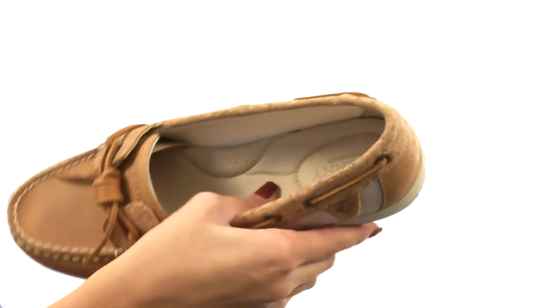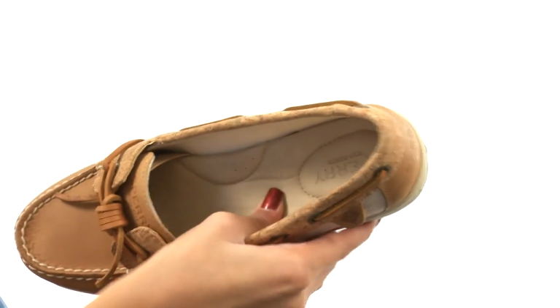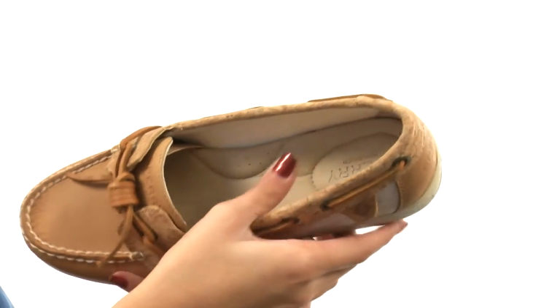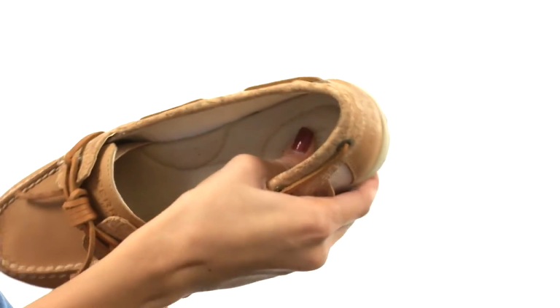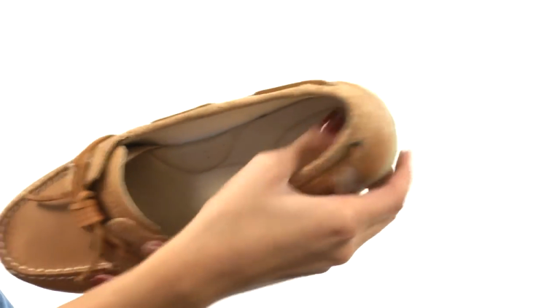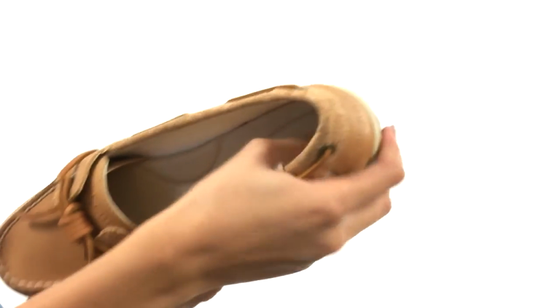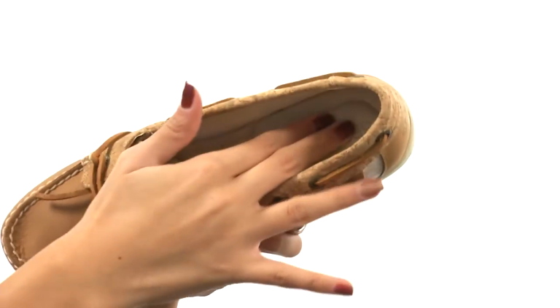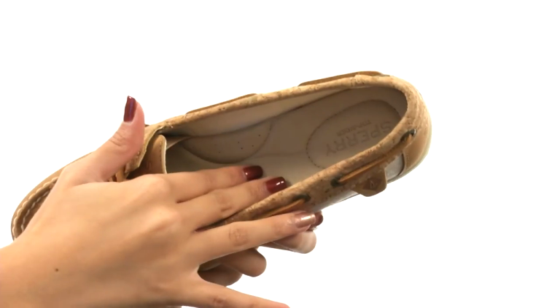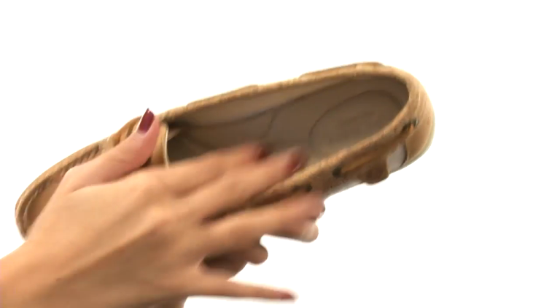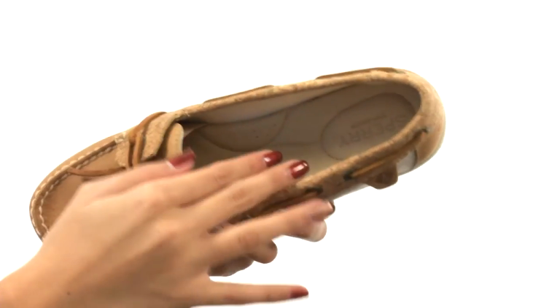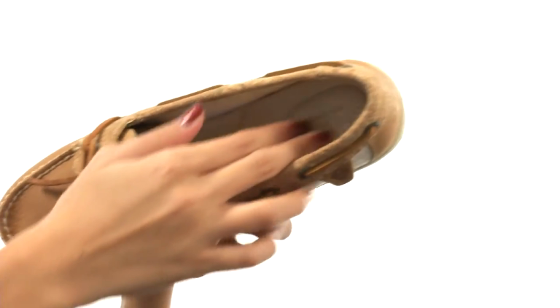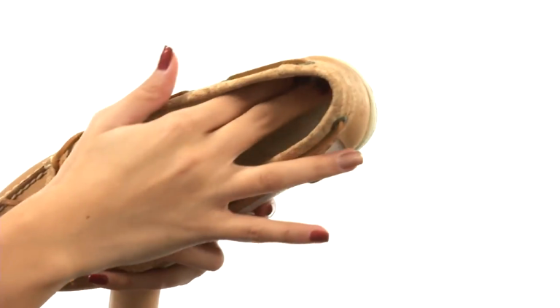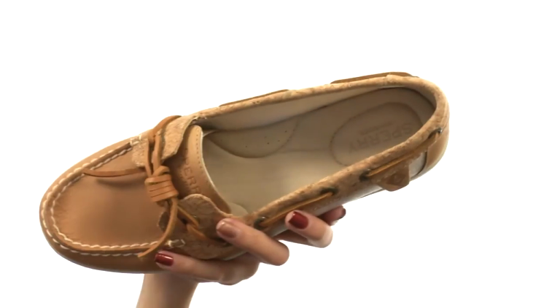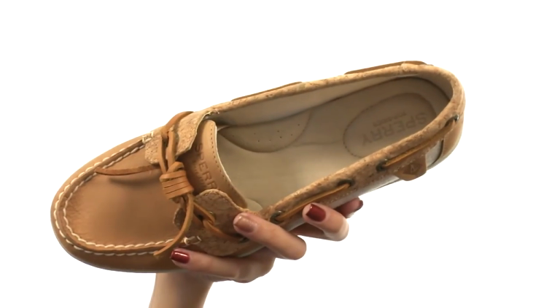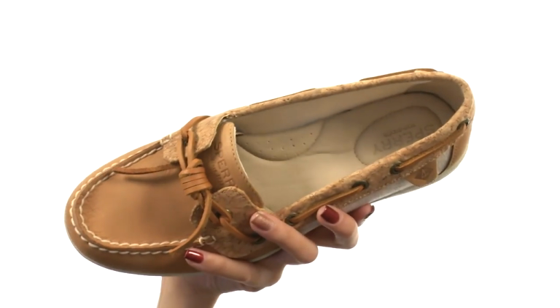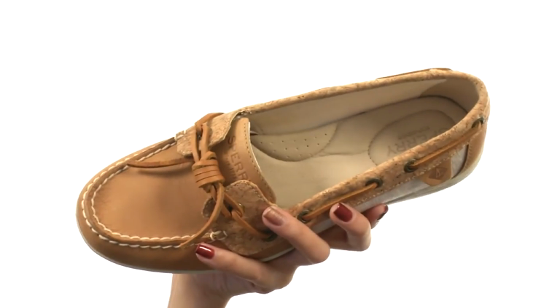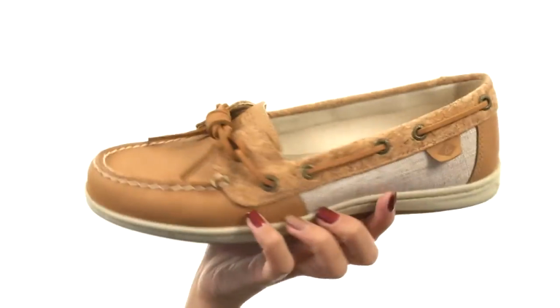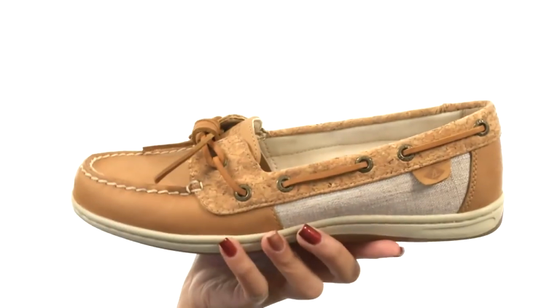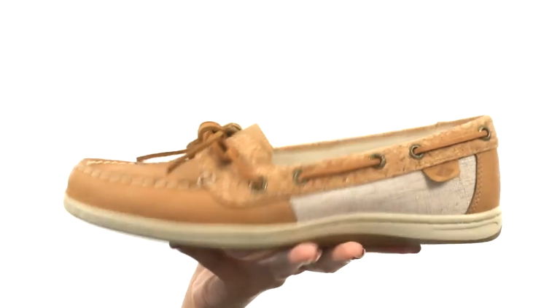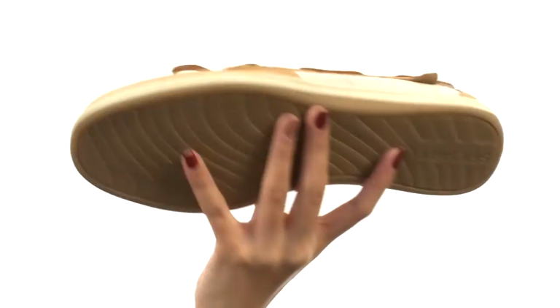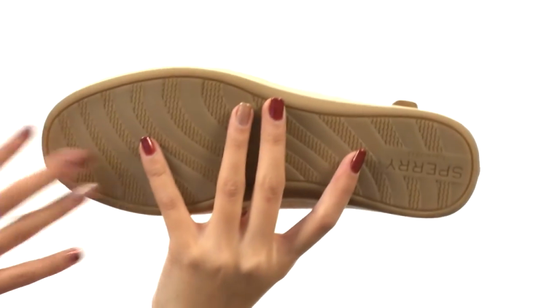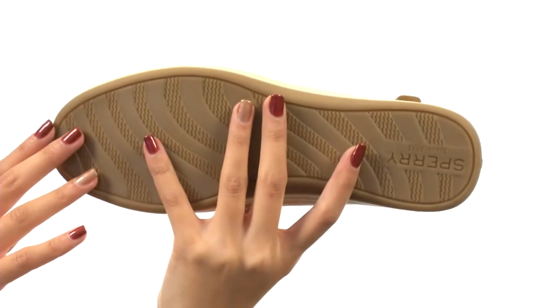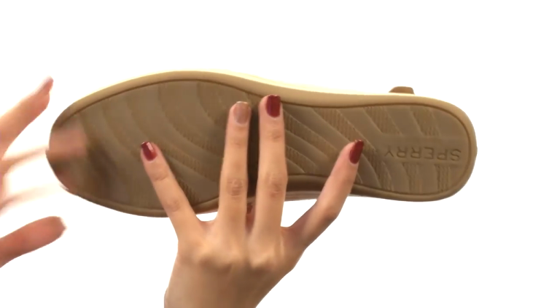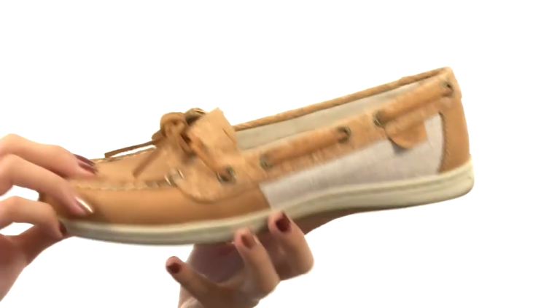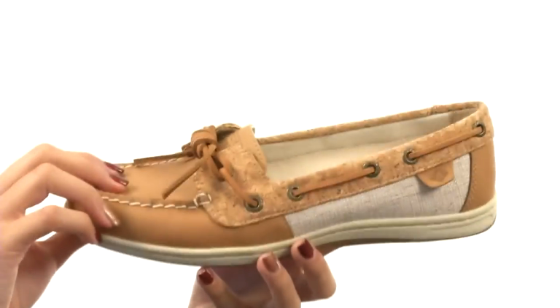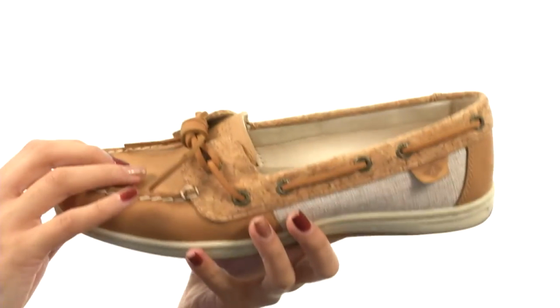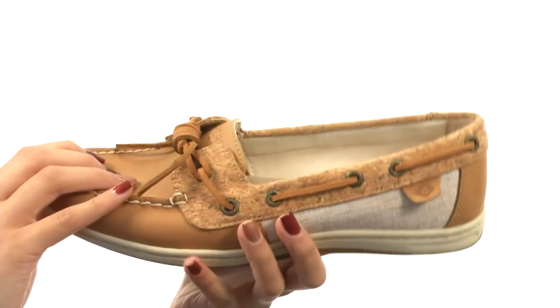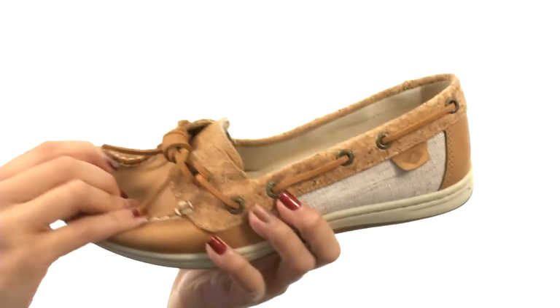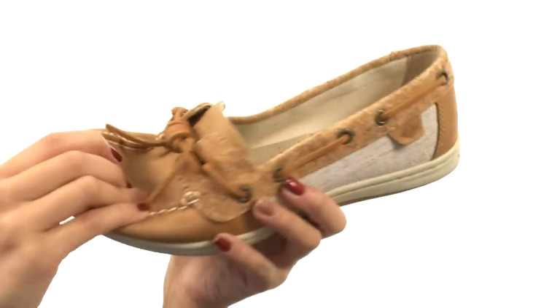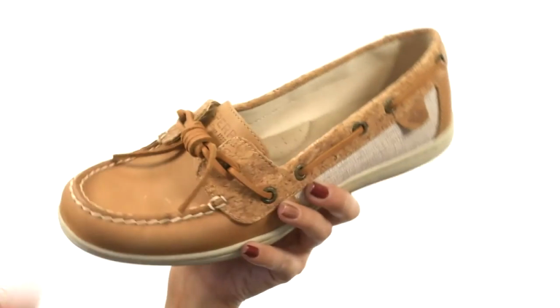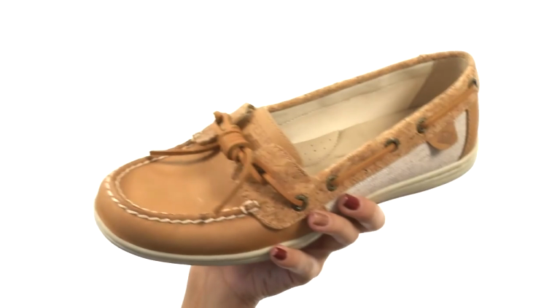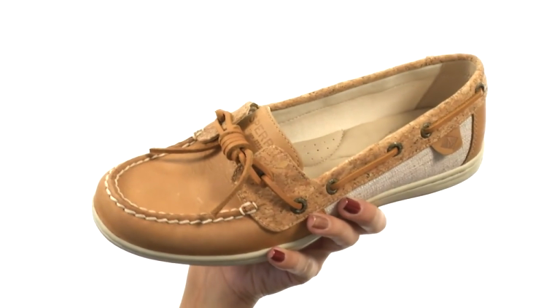The footbed is pretty amazing as well, as it is cushioned and has added arch support, along with a sport-inspired cup sole for all-day underfoot comfort. All of this sits atop a durable non-marking rubber outsole that has a lot of lightness to it as well as flexibility.